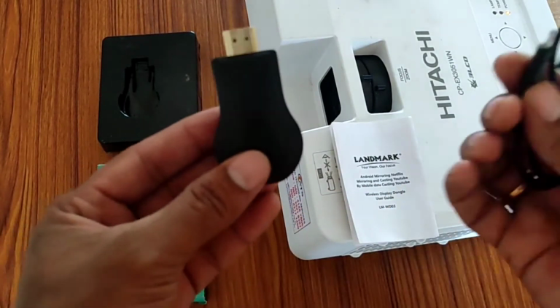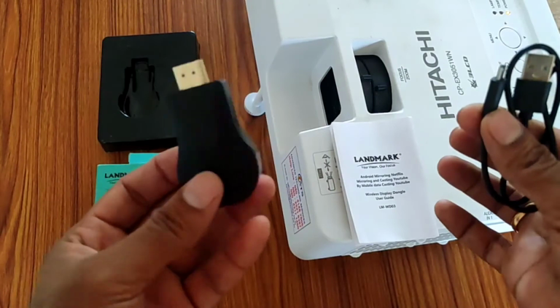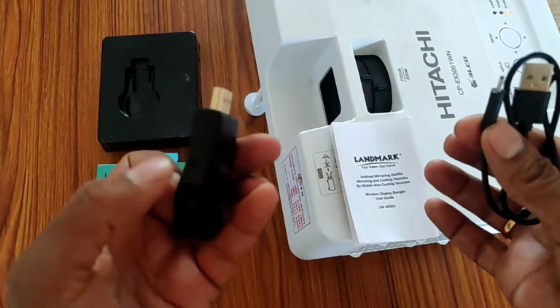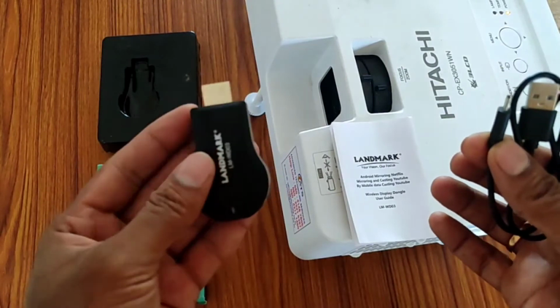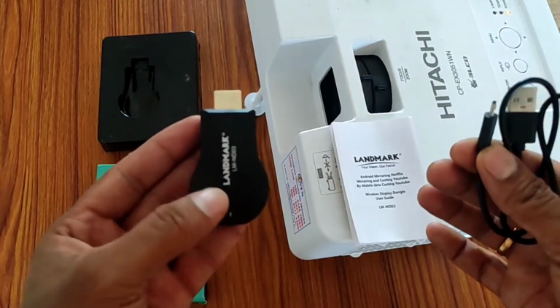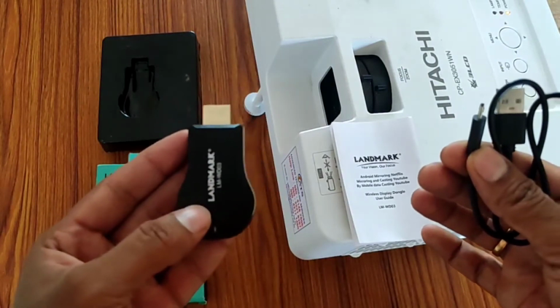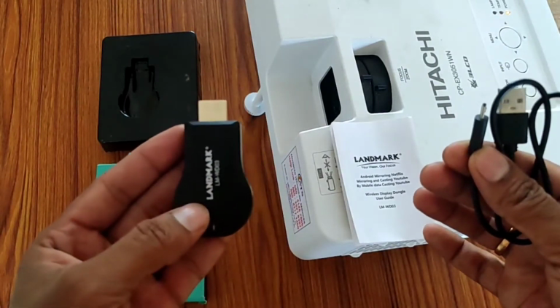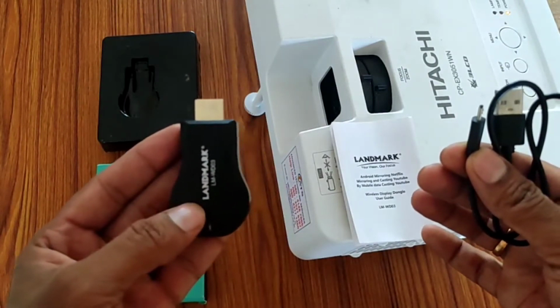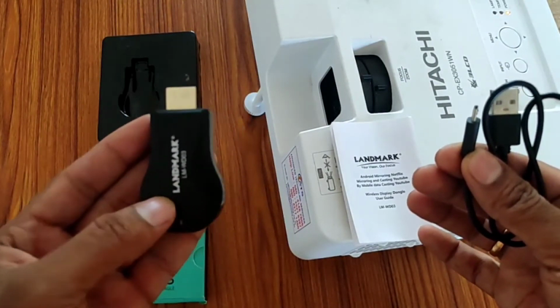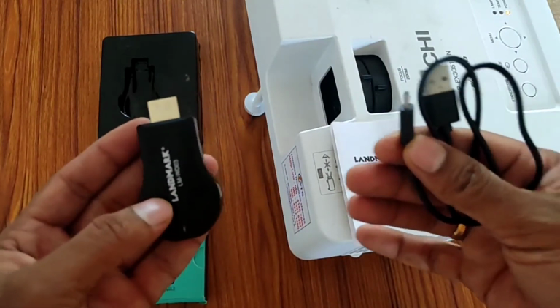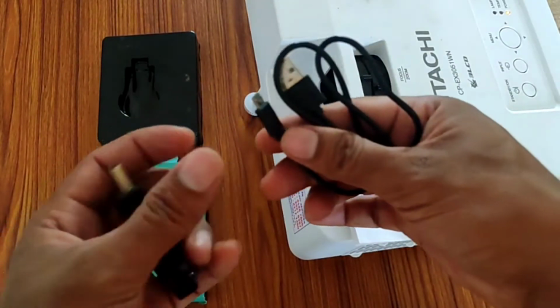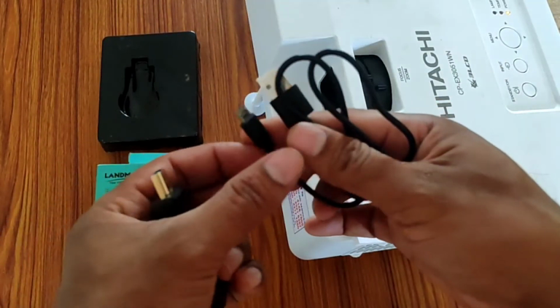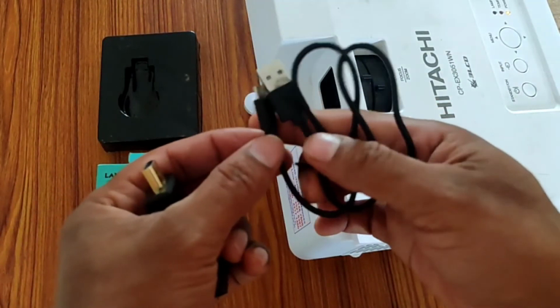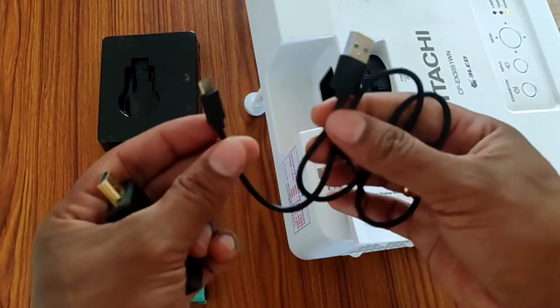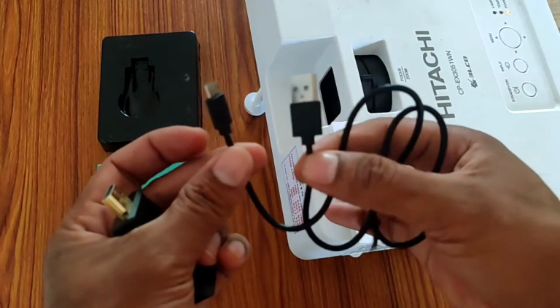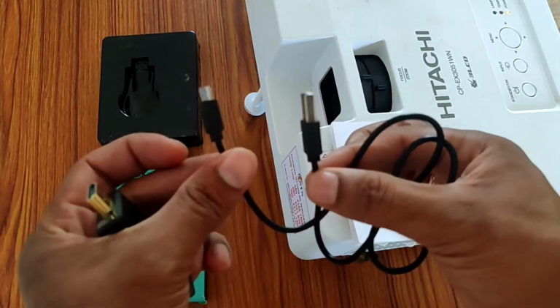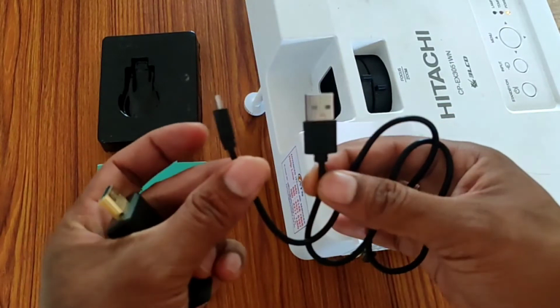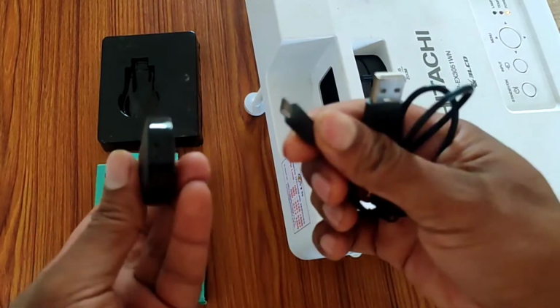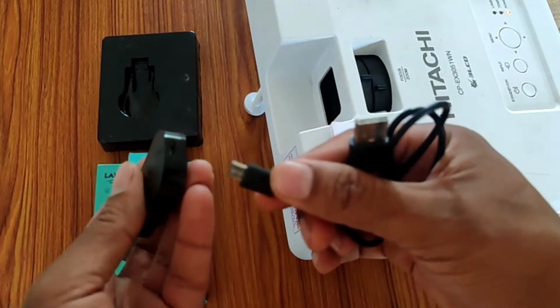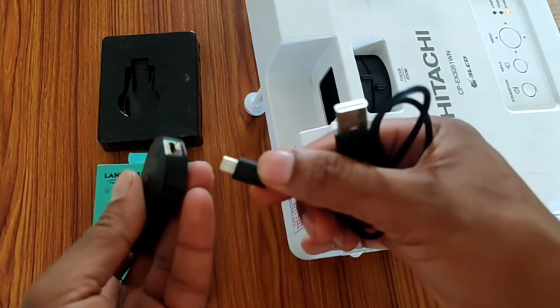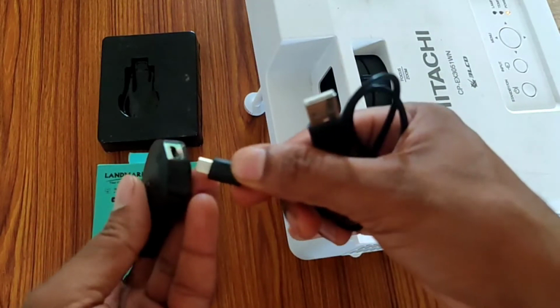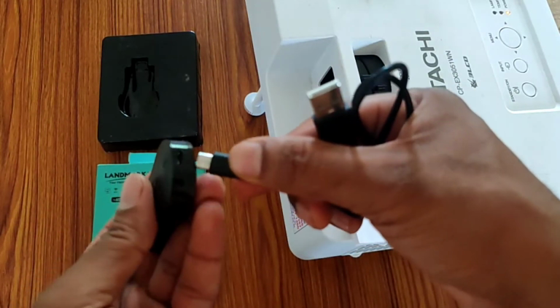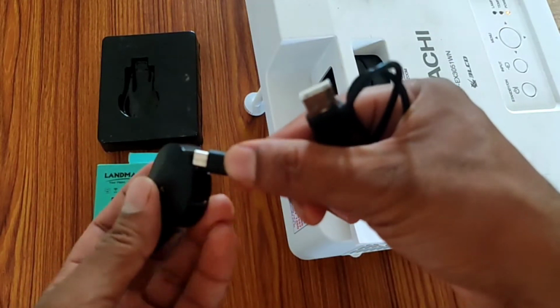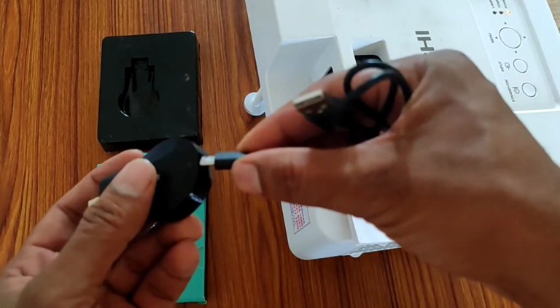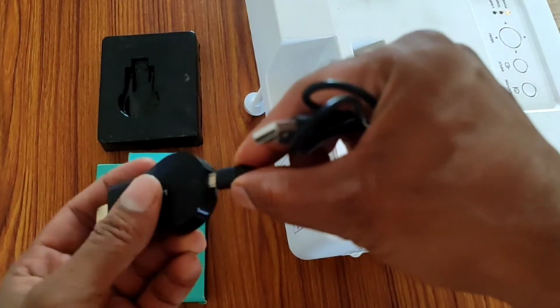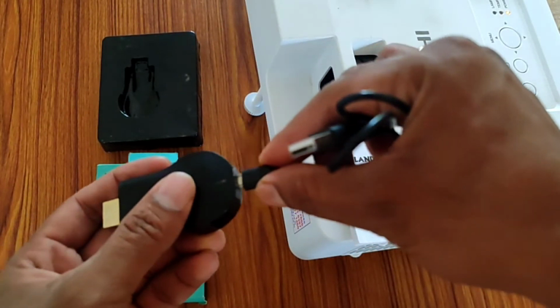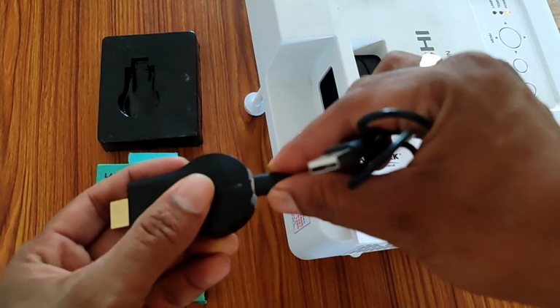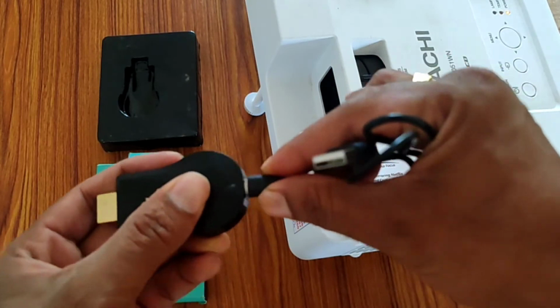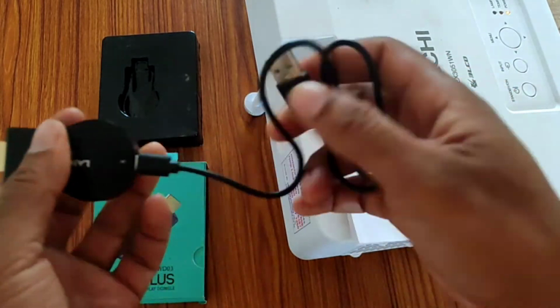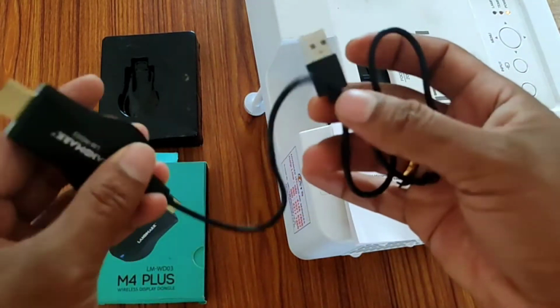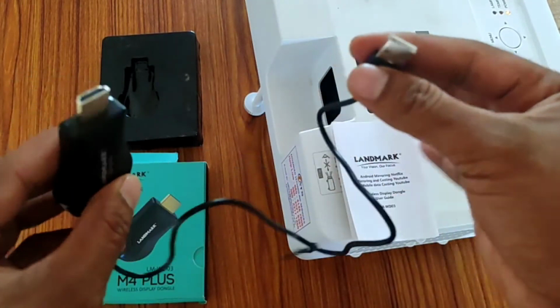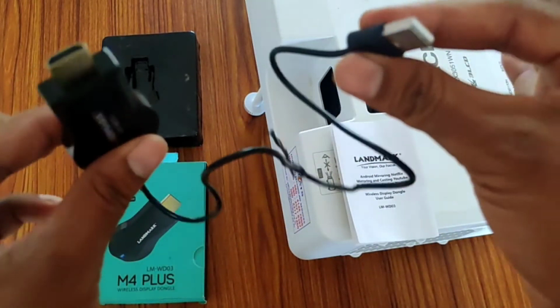Inside the box there are two parts: one is the Chromecast device and the other is a USB power cable. Insert the micro USB into the dongle and now the device is ready to use.